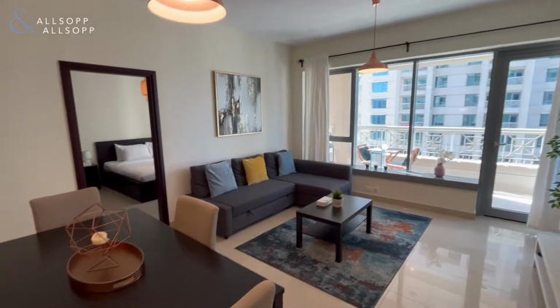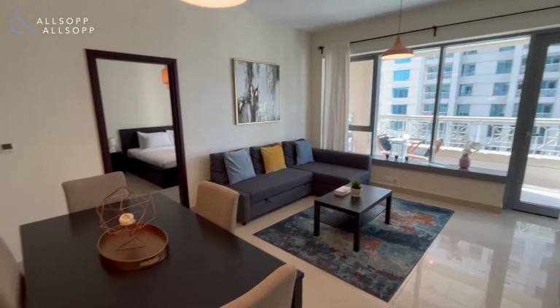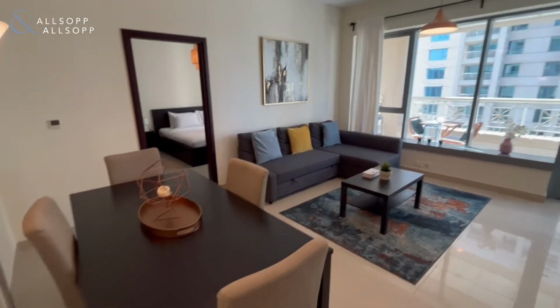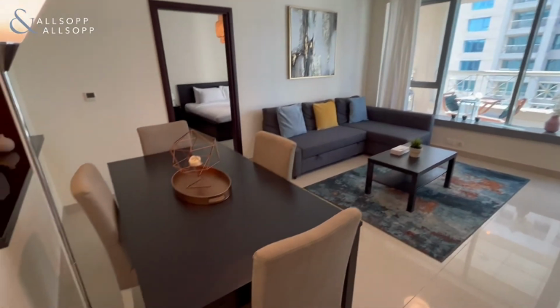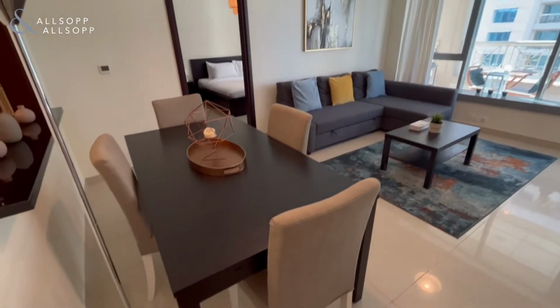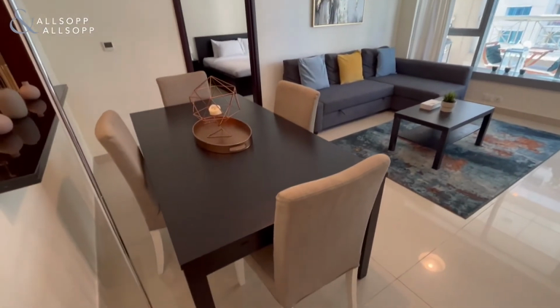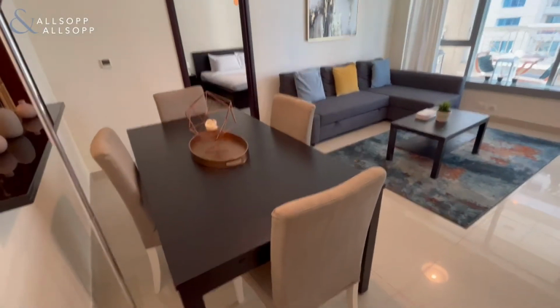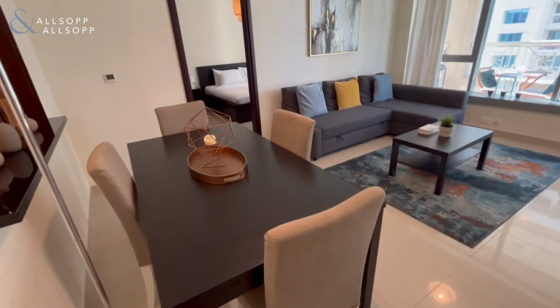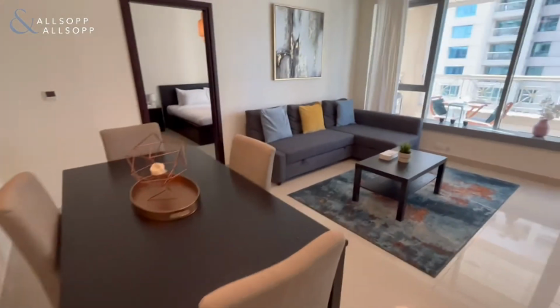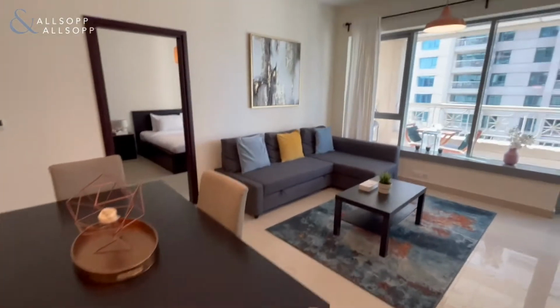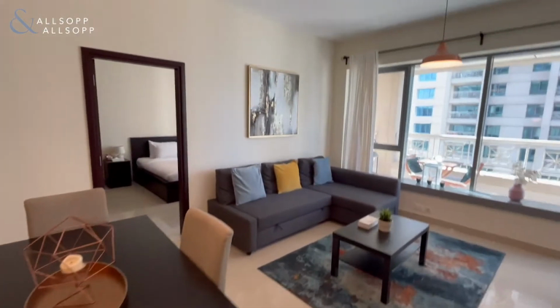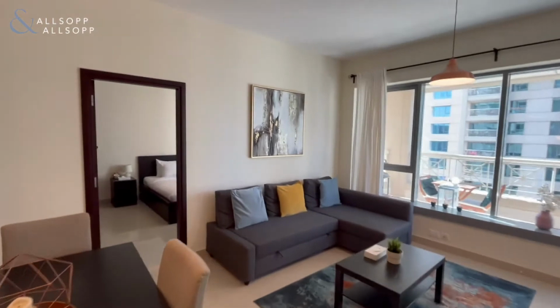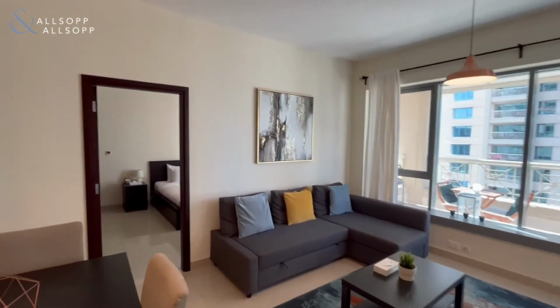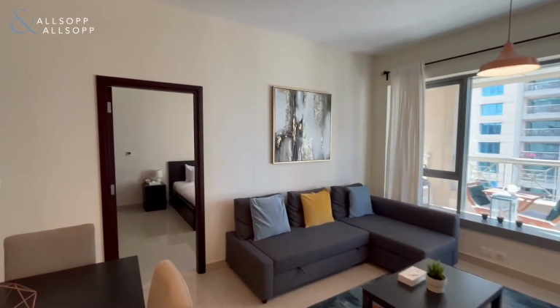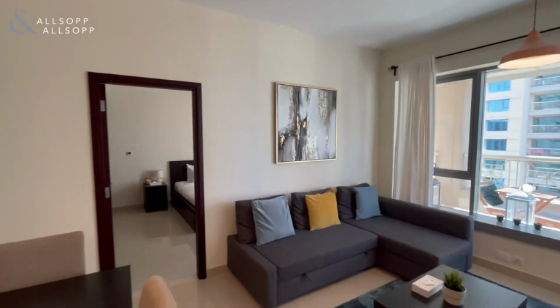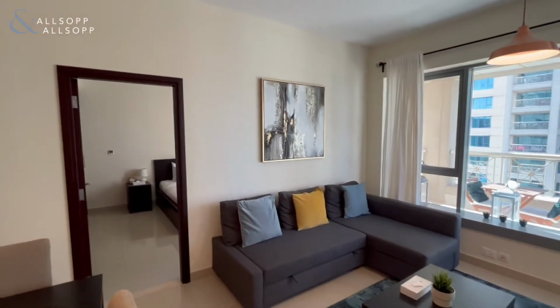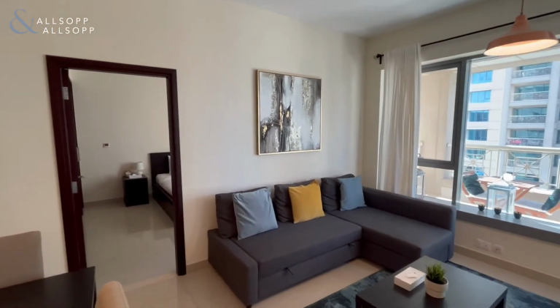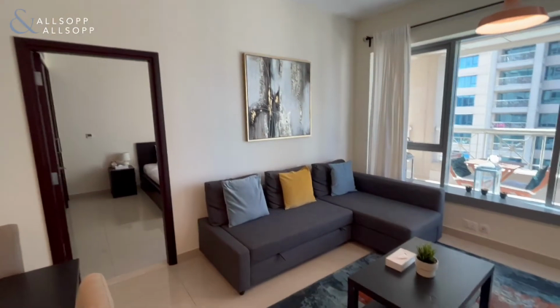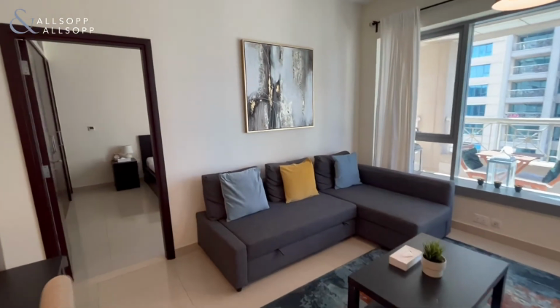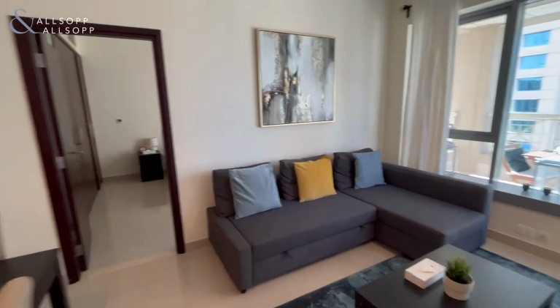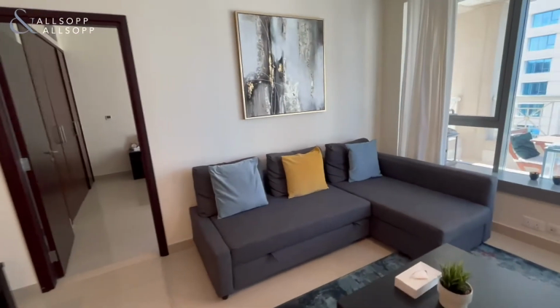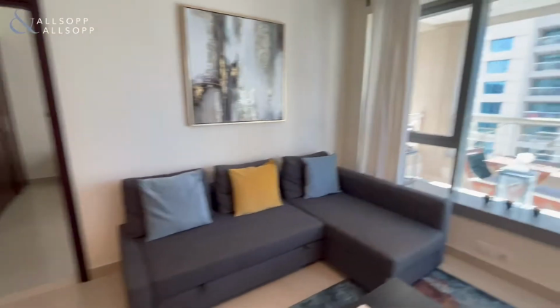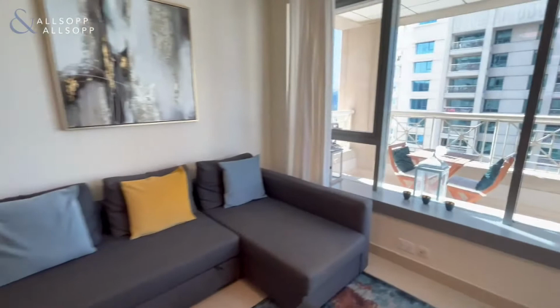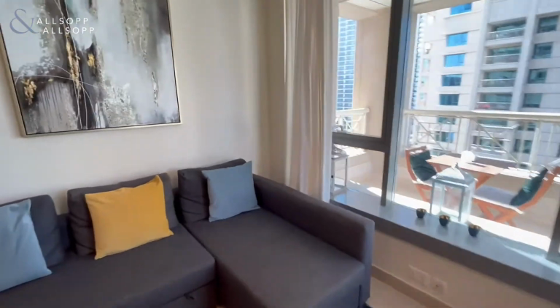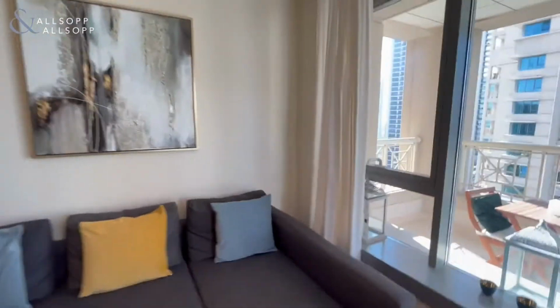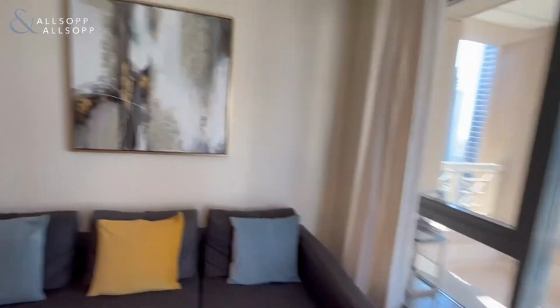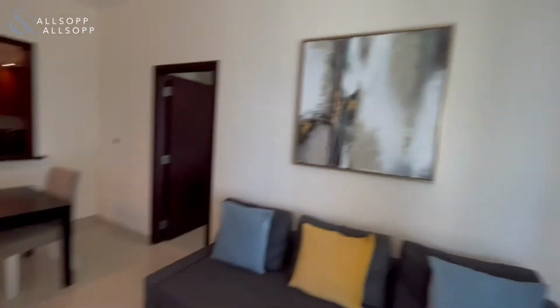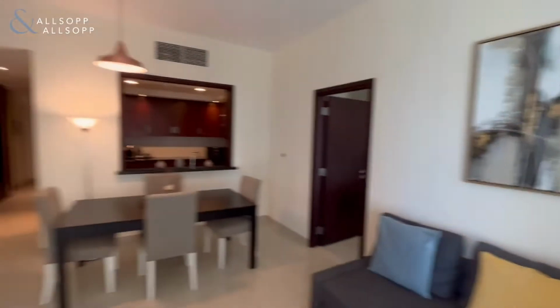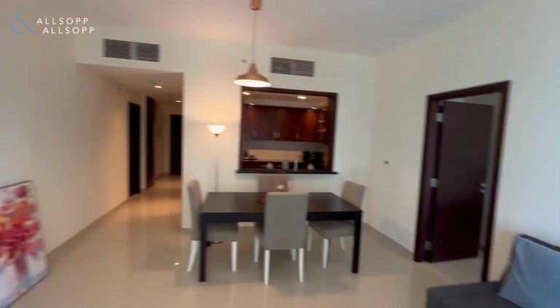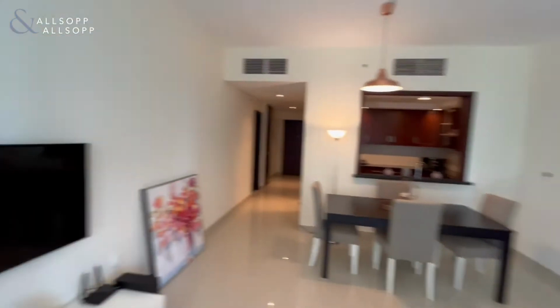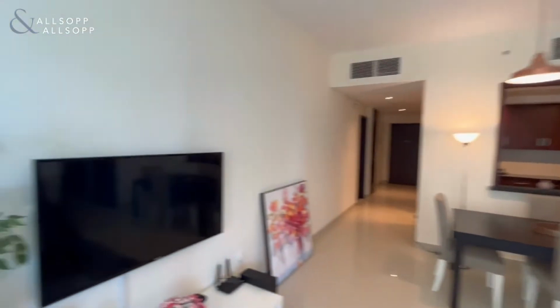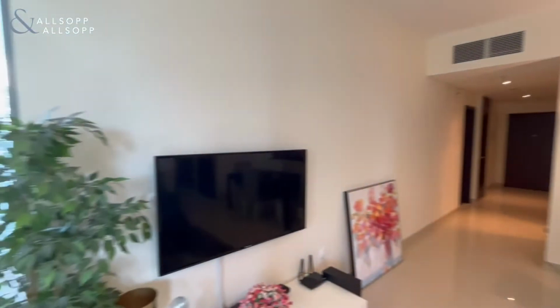Hi, this is Elliot from Allsop and Allsop Real Estate, and here we have a fully furnished two bedroom apartment in 29 Birch Boulevard. As you can see, everything you need in the apartment will come fully furnished to a really high standard.